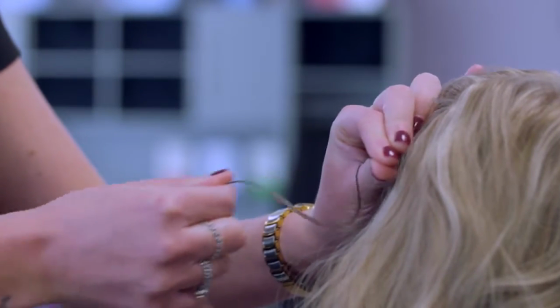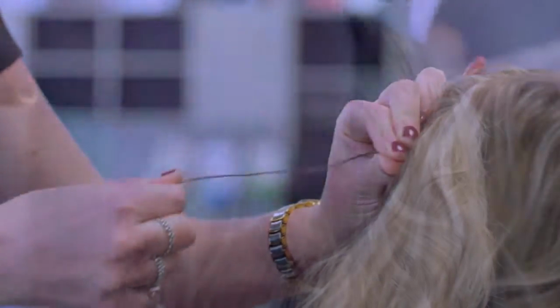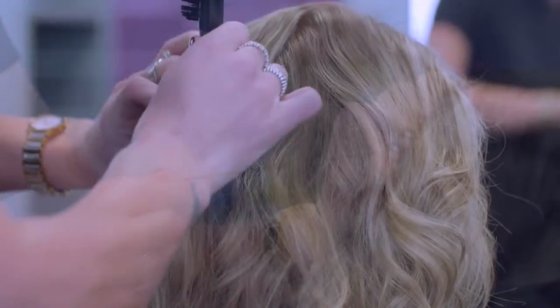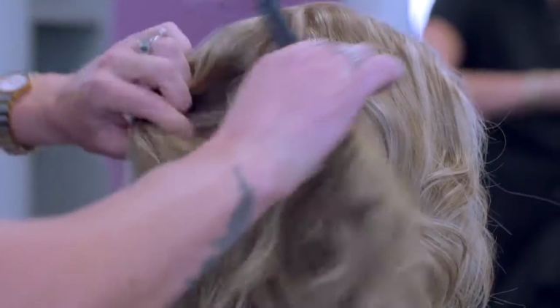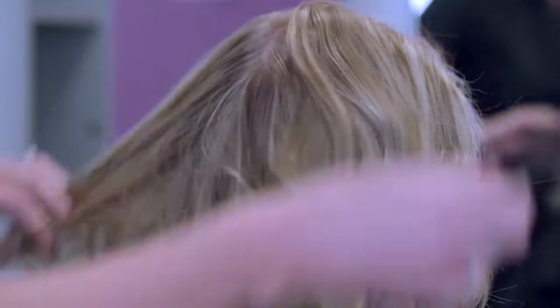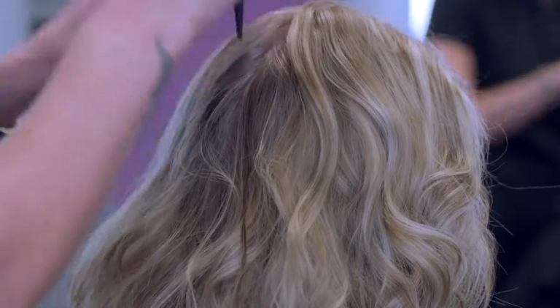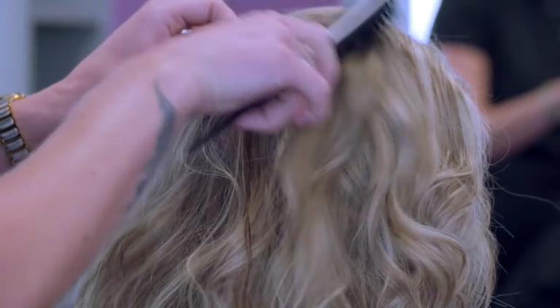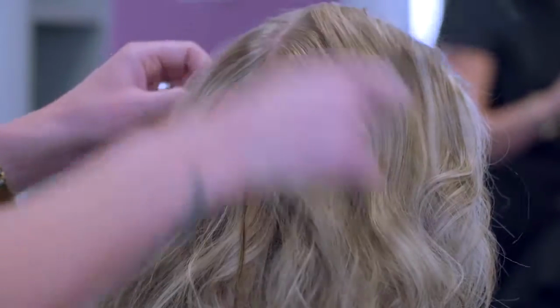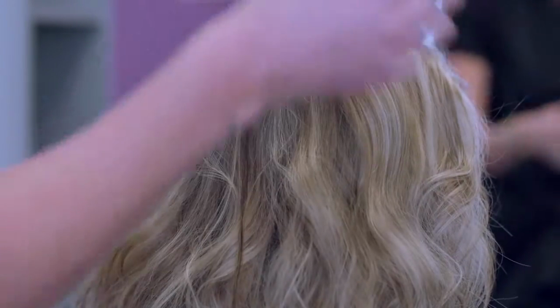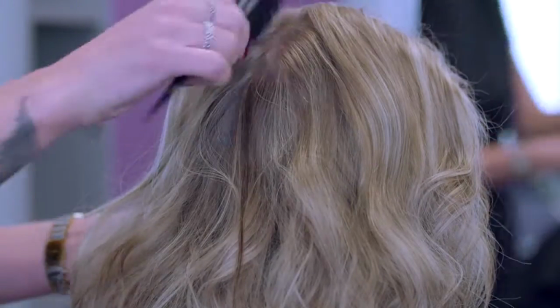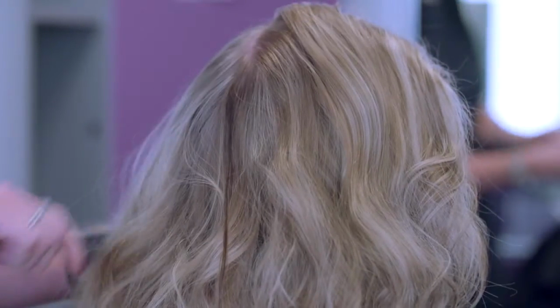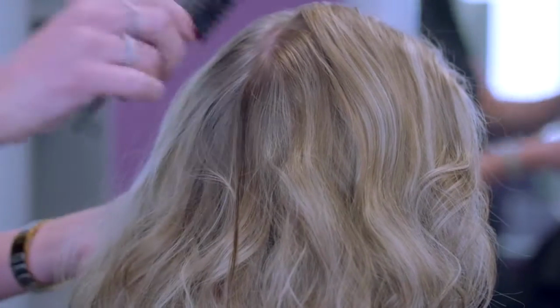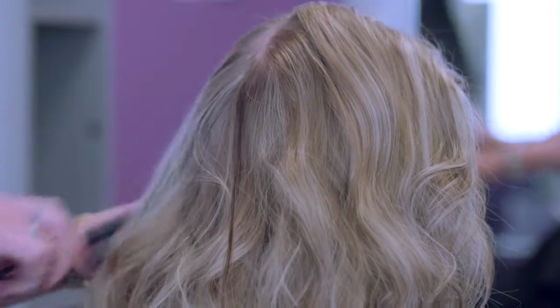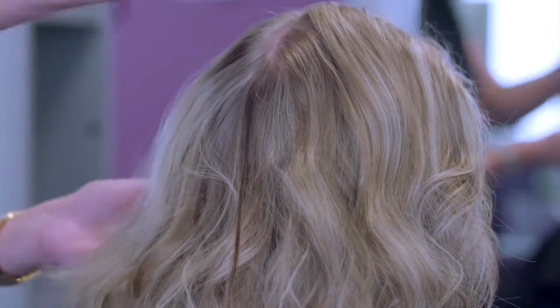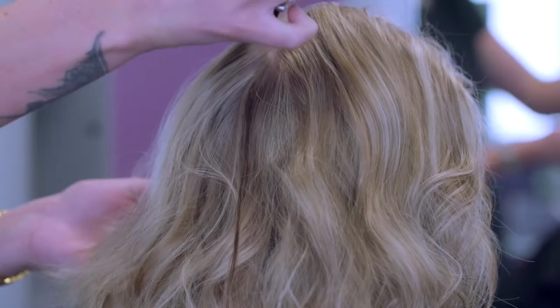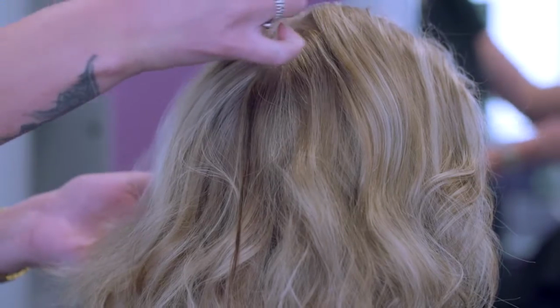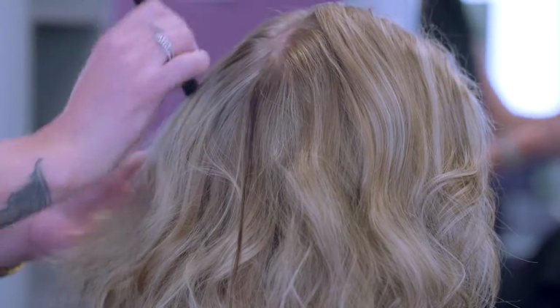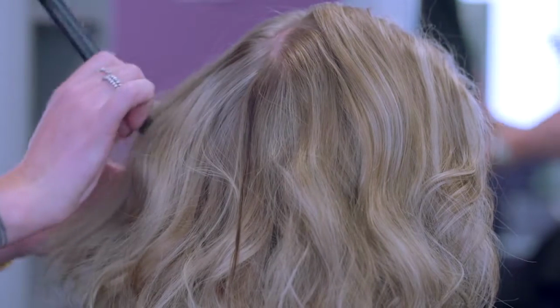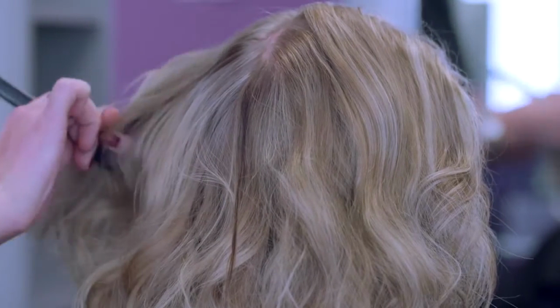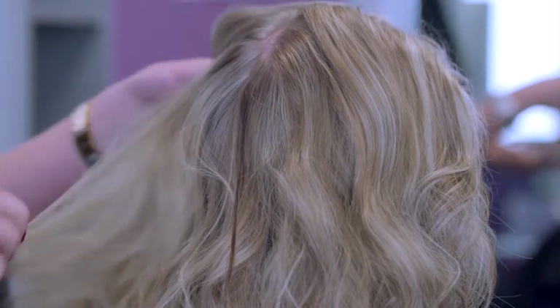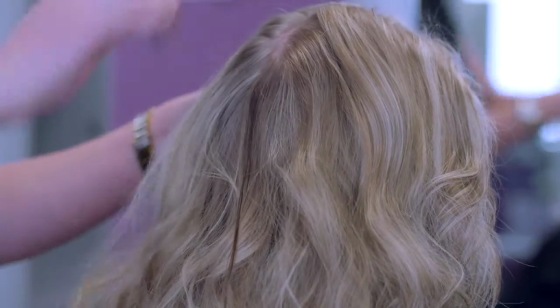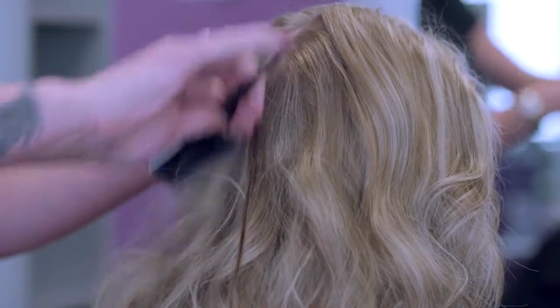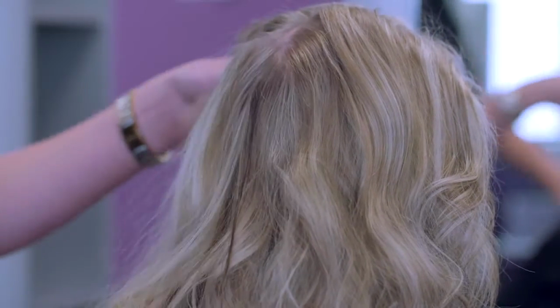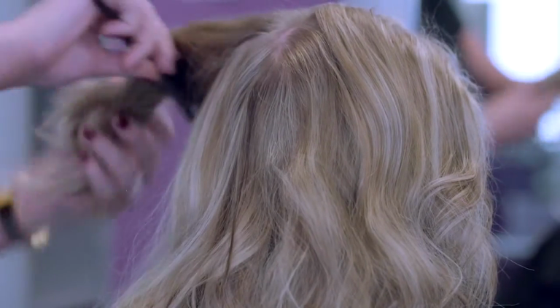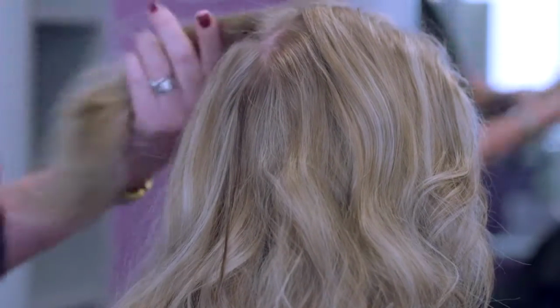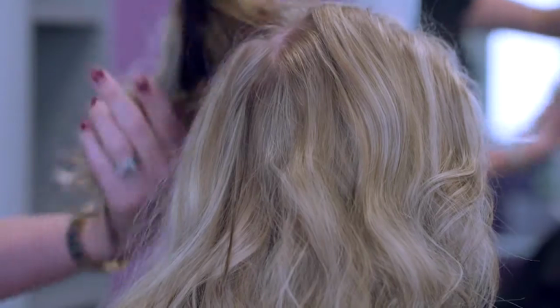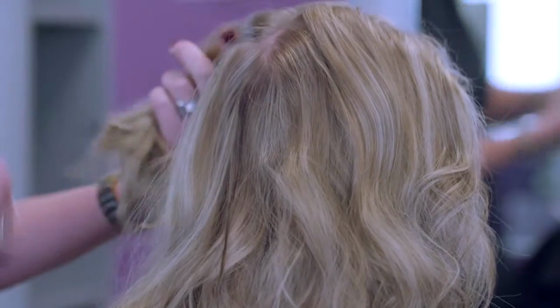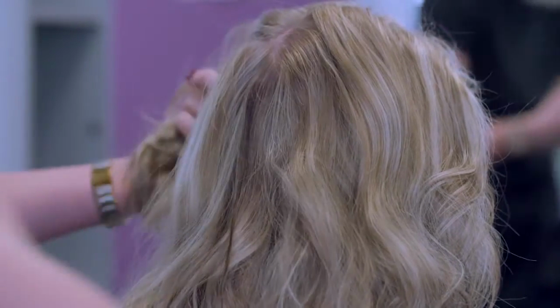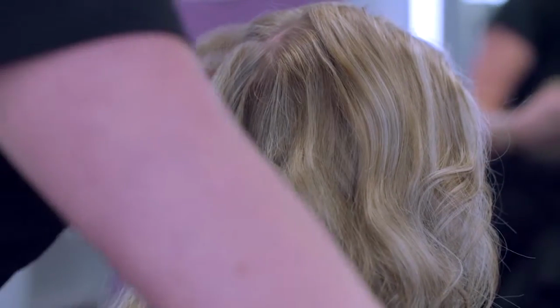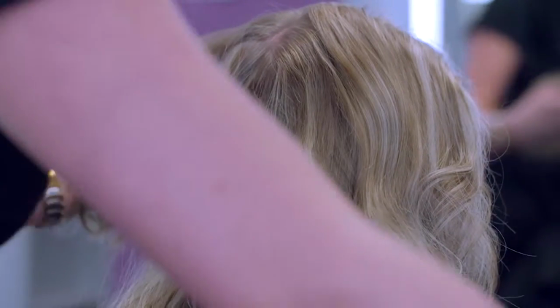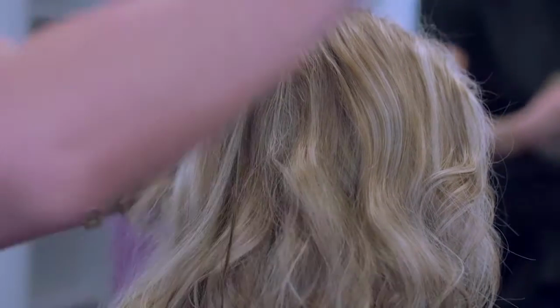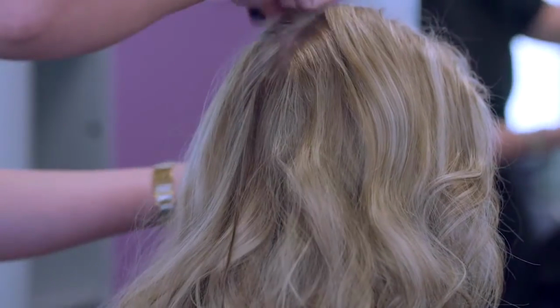Too much pressure or tension from the added weight of the hair piece or bonds could cause damage and lead to traction alopecia. Always test the hair for strength and suitability and look for damaged or over porous hair.